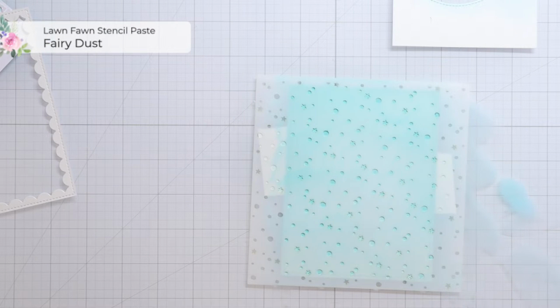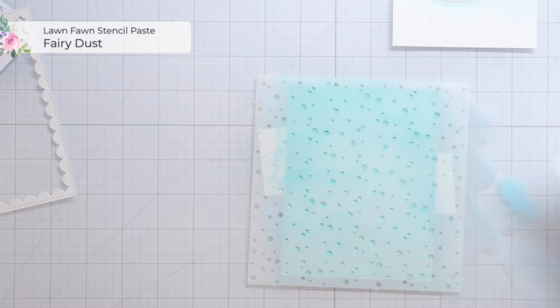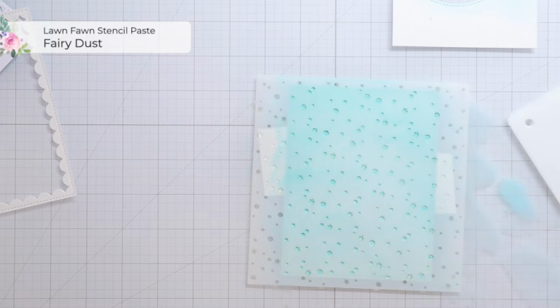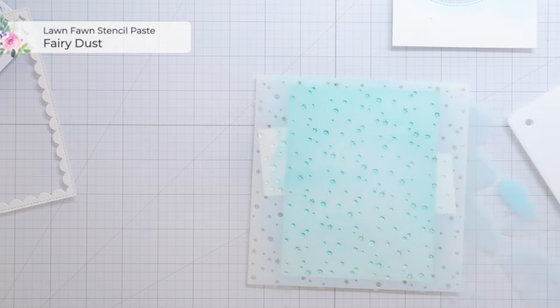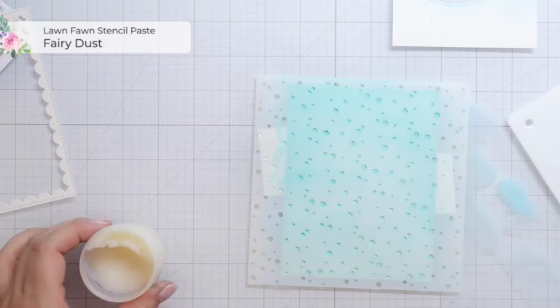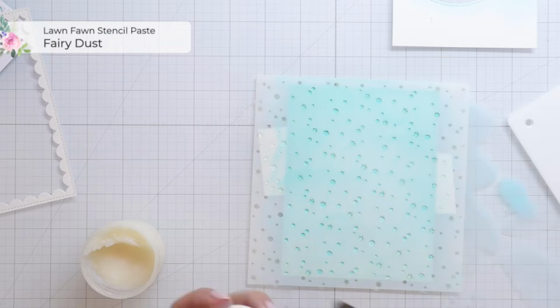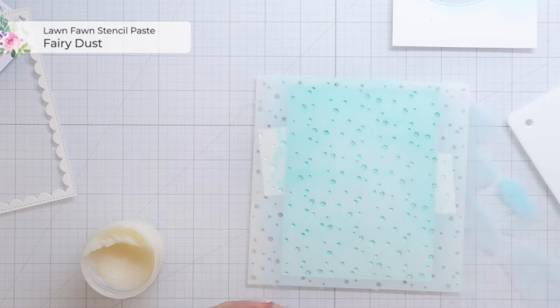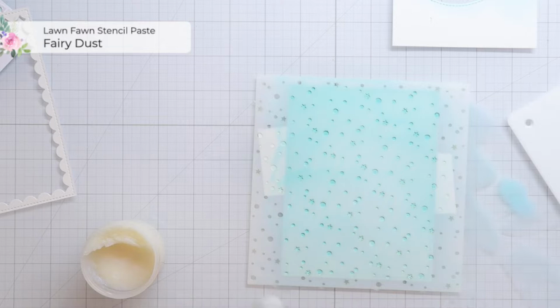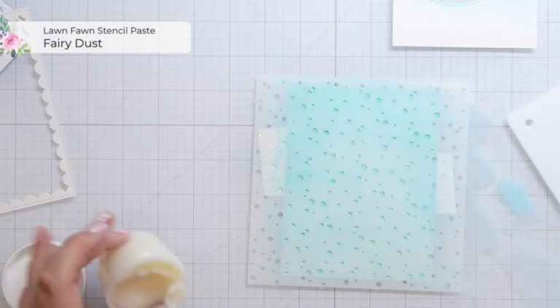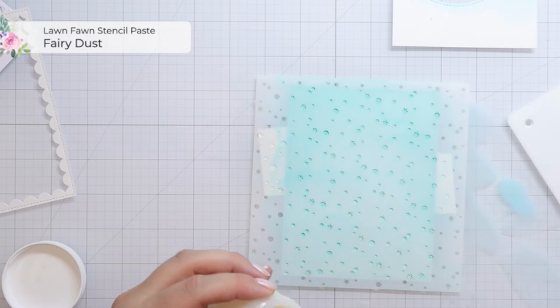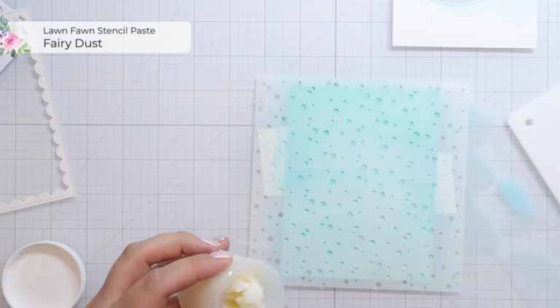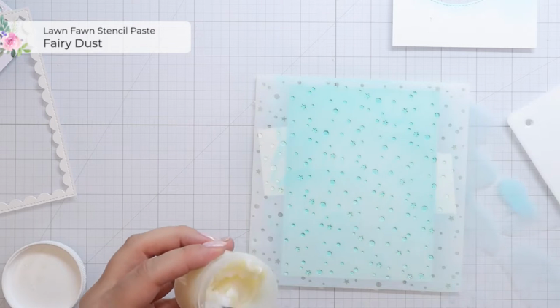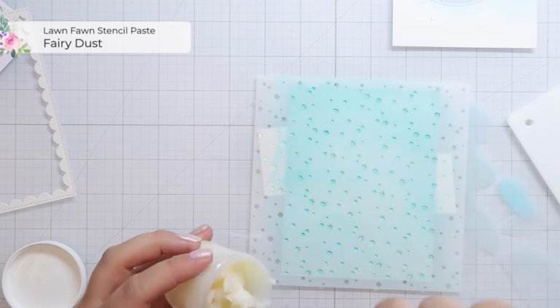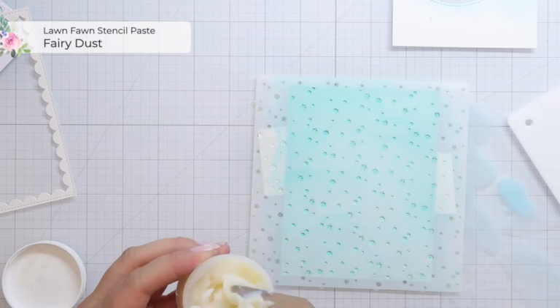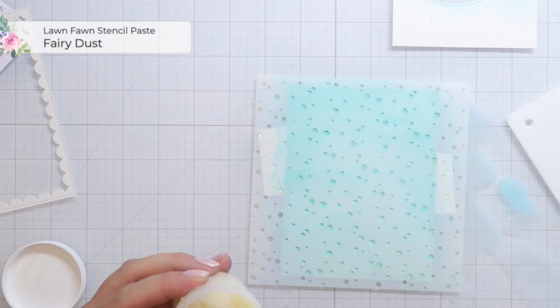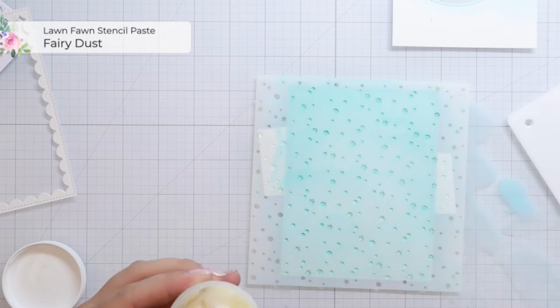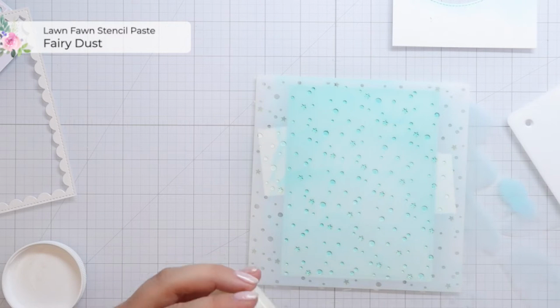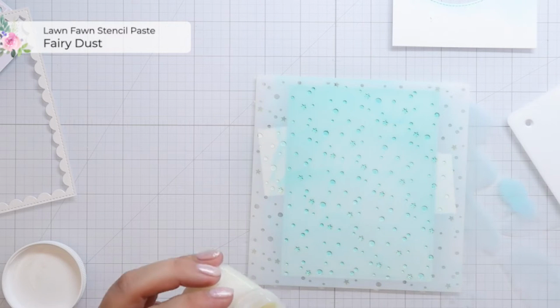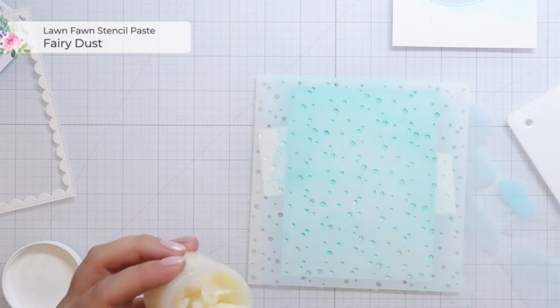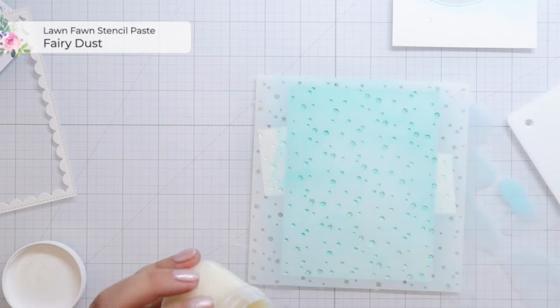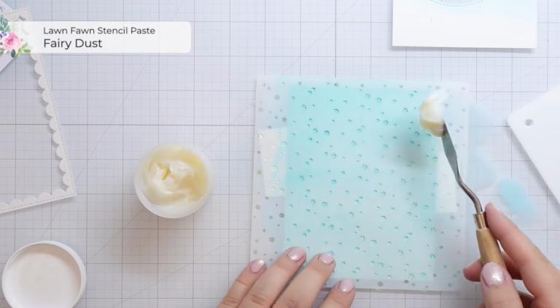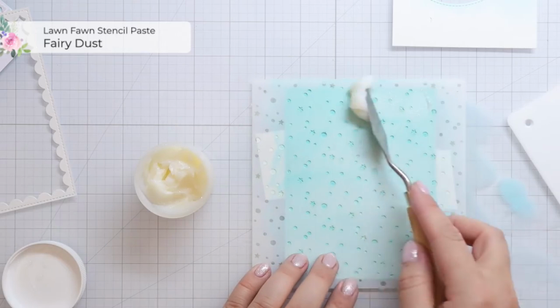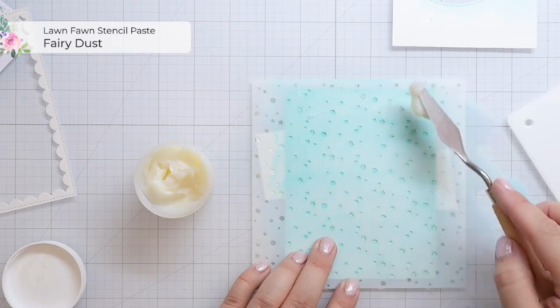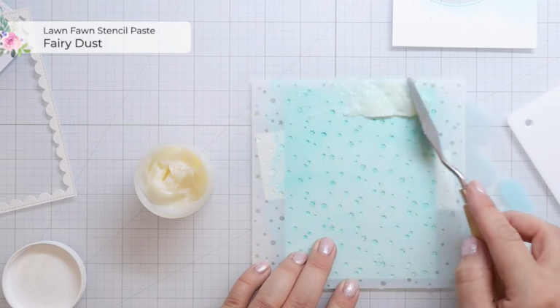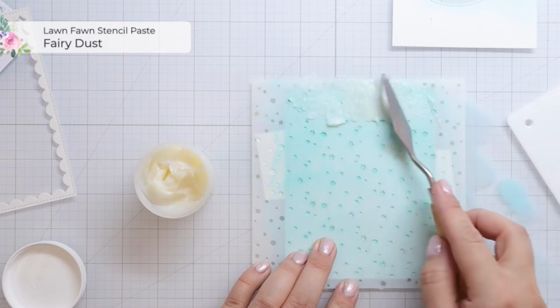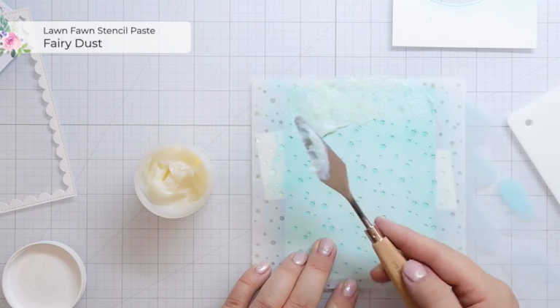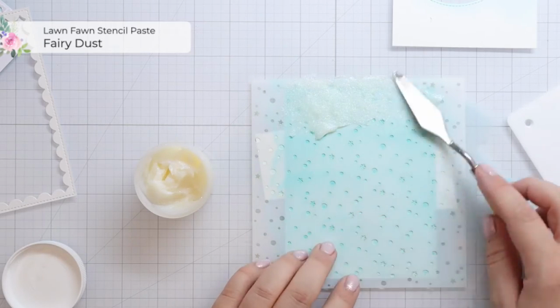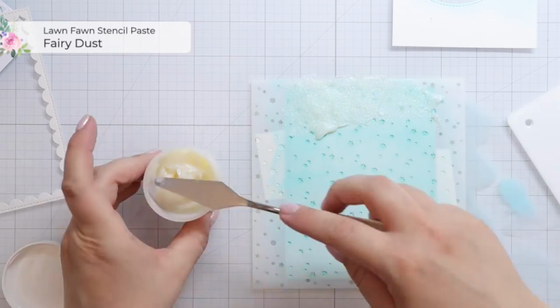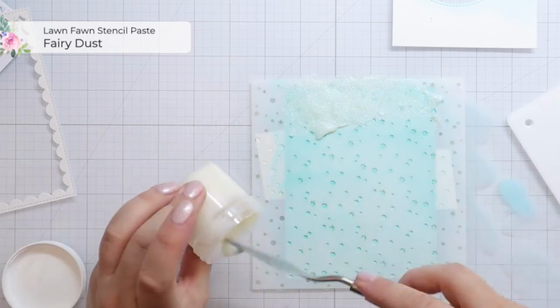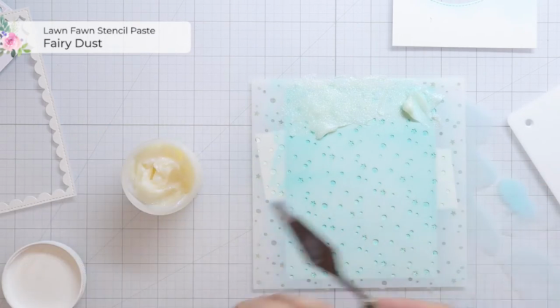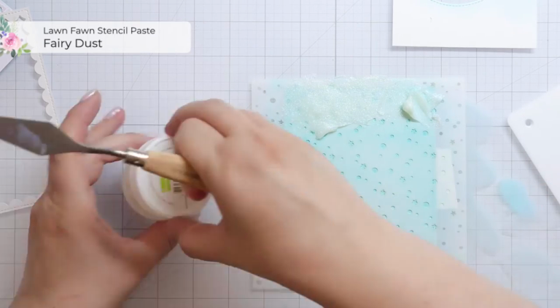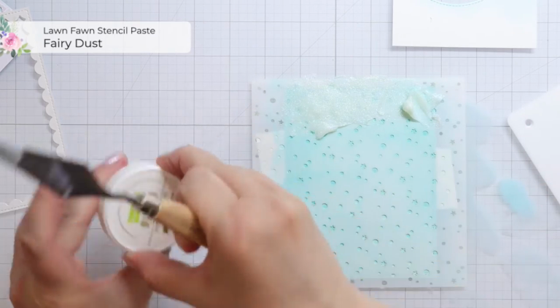I'm using Lawn Fawn stencil paste and fairy dust just so that those snow flurries are nice and glittery, and then I'm just adding the stencil paste on top of the stencil using a spatula just to spread it out evenly.